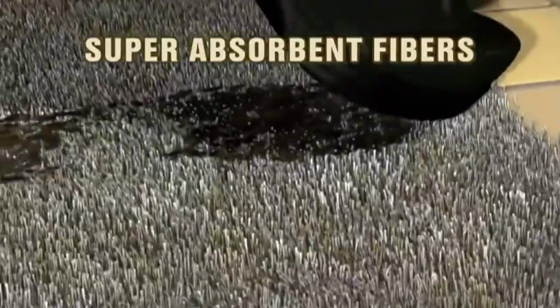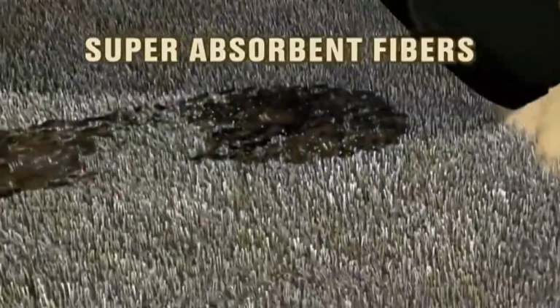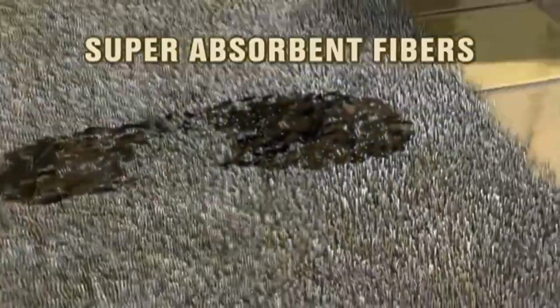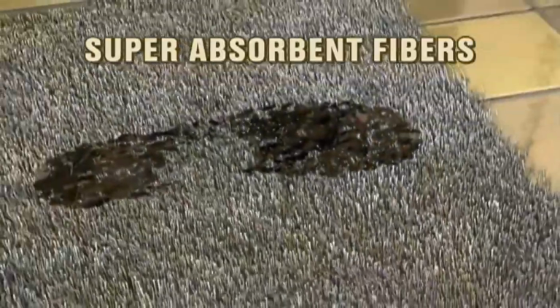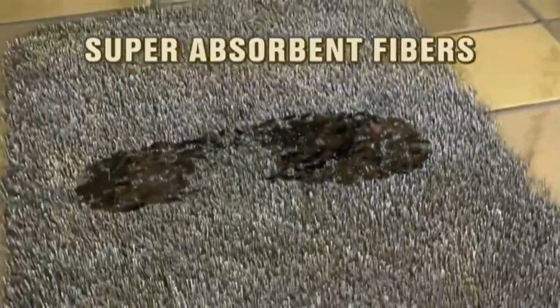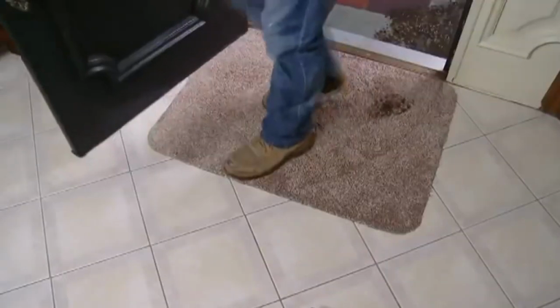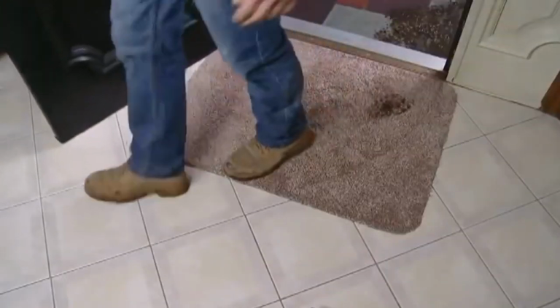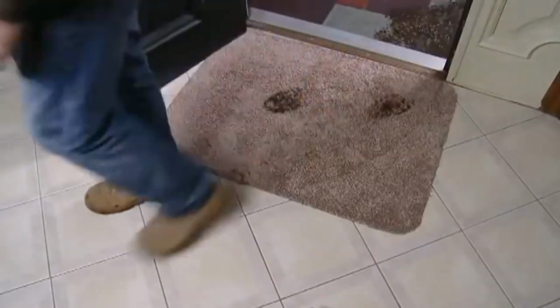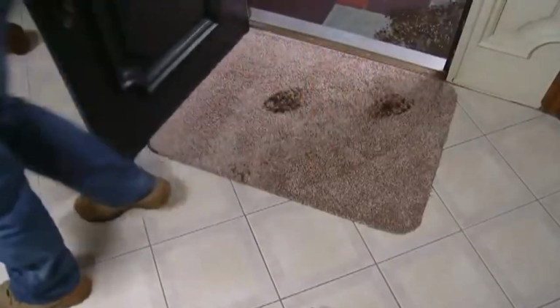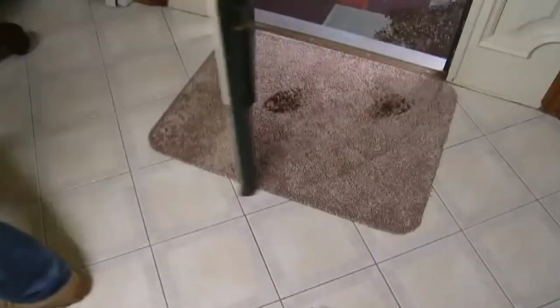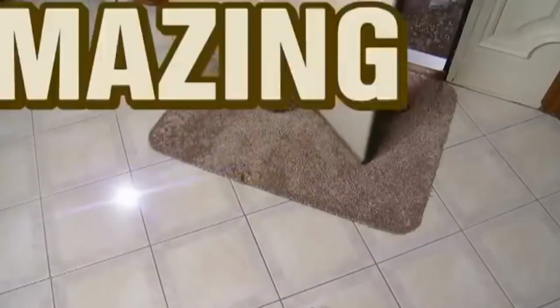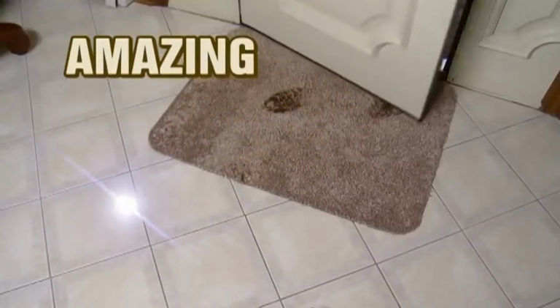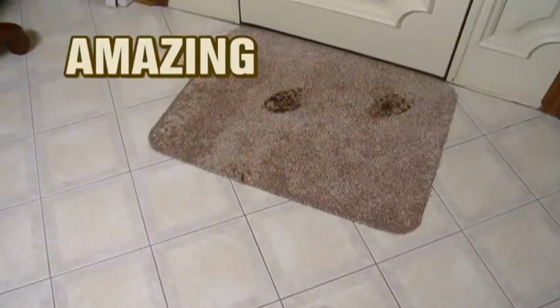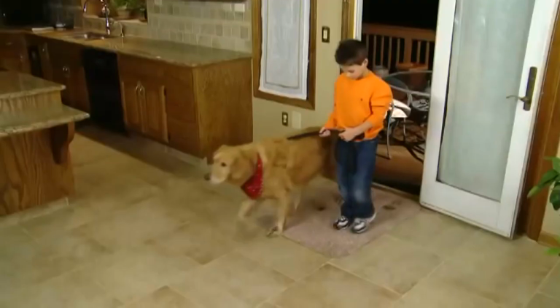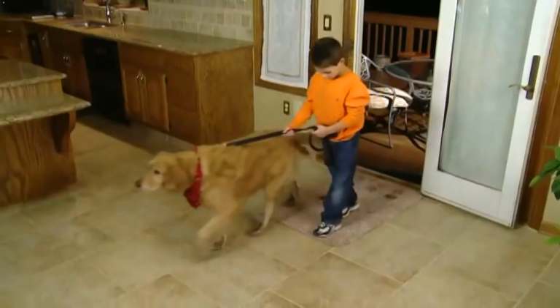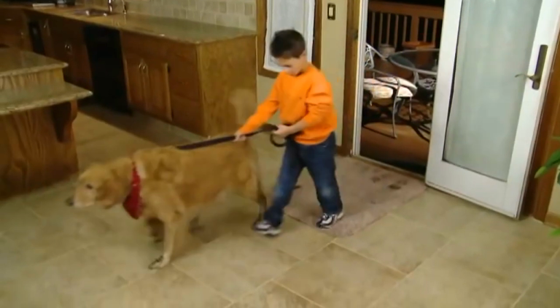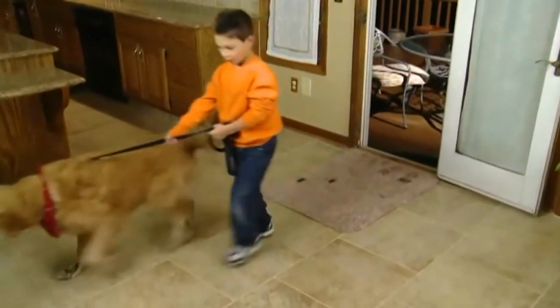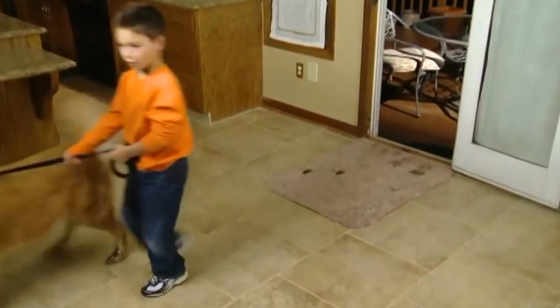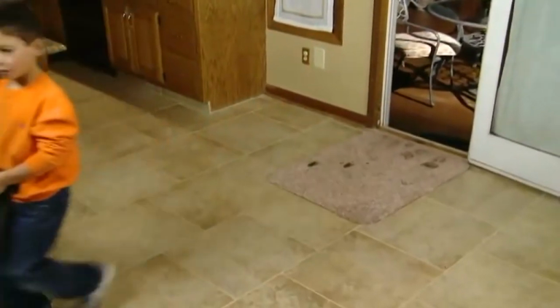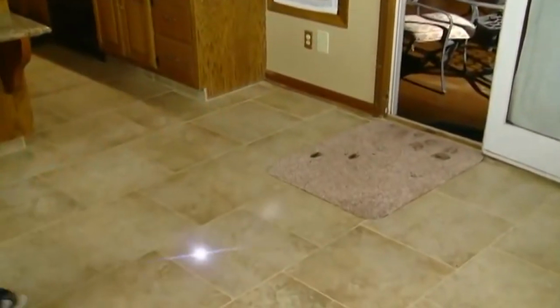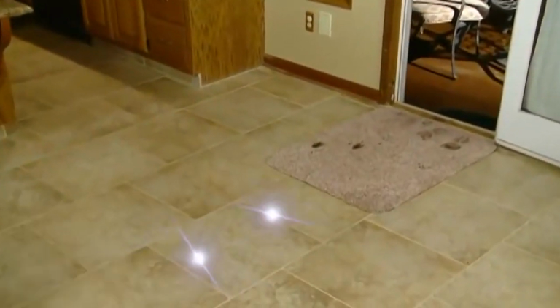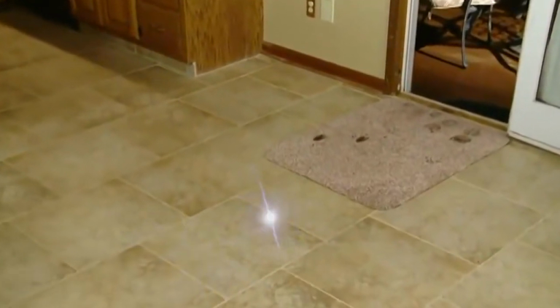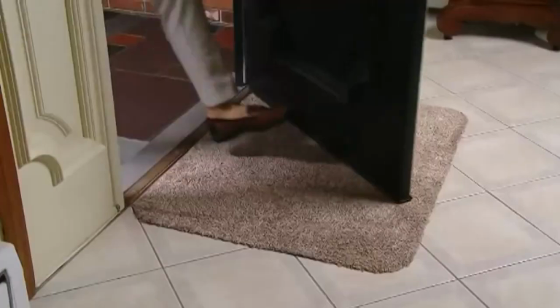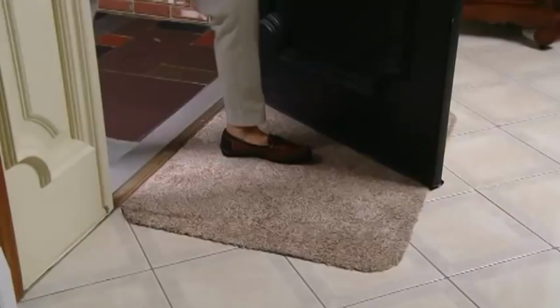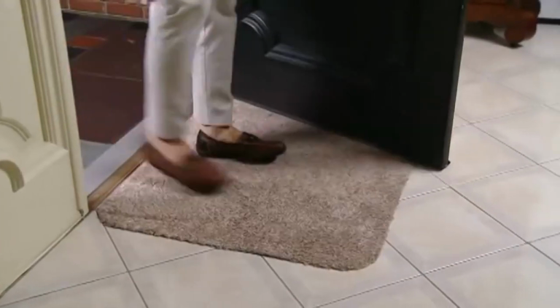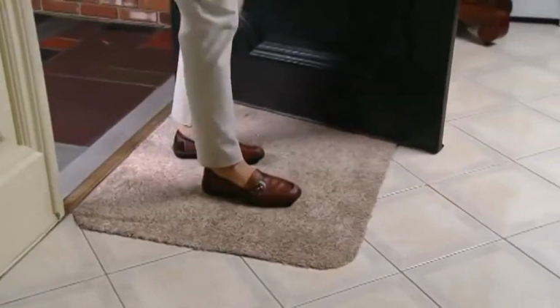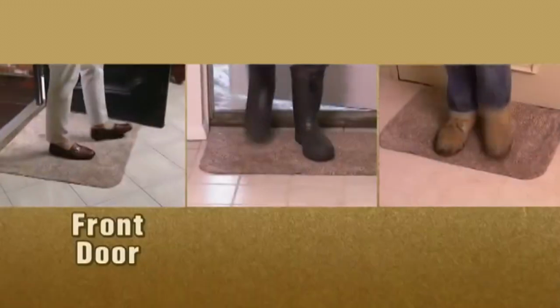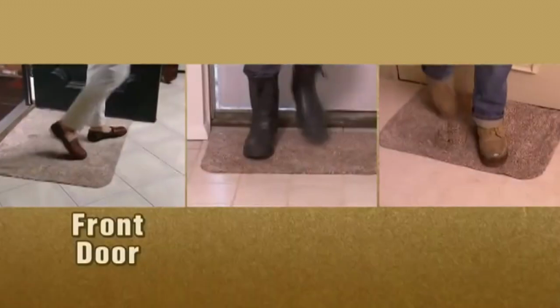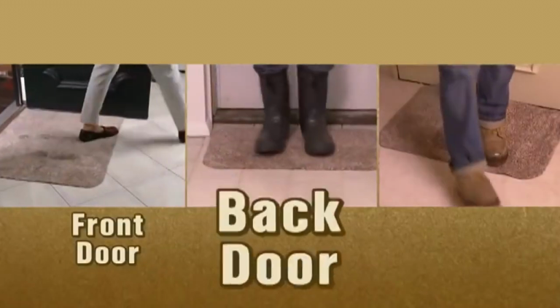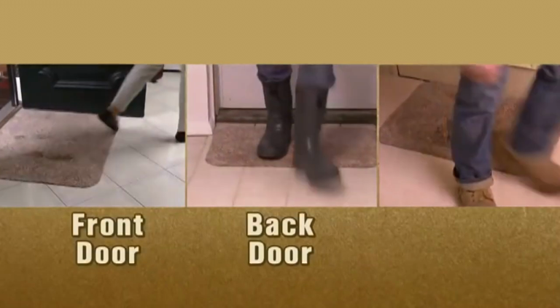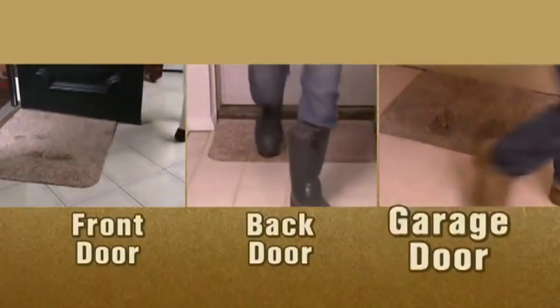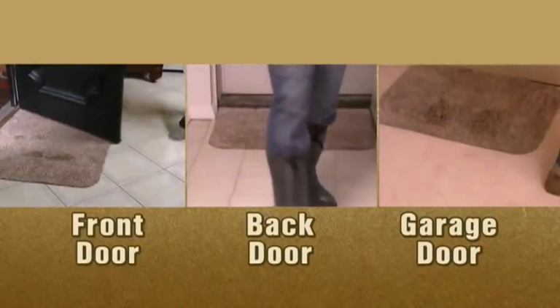The secret is Clean Step's super absorbent fibers that trap the dirt and water from shoes instantly. You don't even need to wipe your feet - amazing! No matter who walks in the door, you'll have a perfectly clean floor.